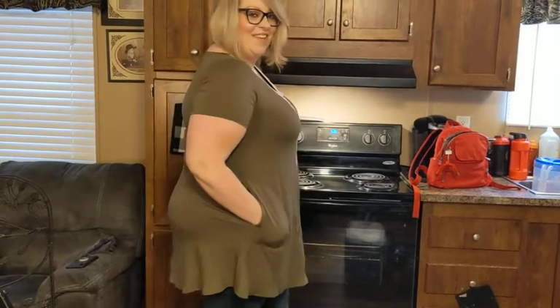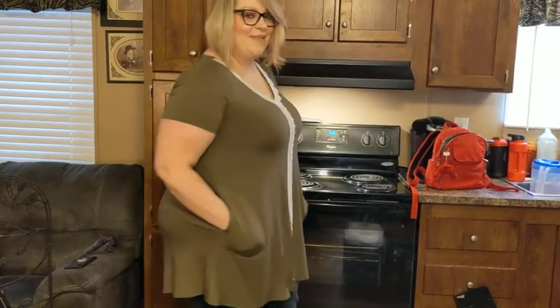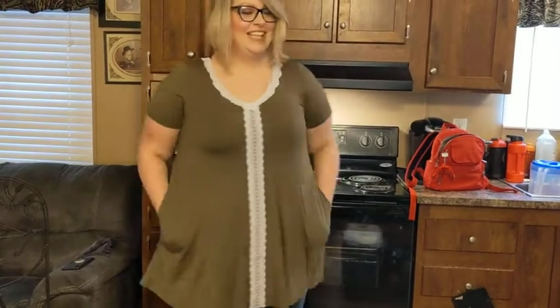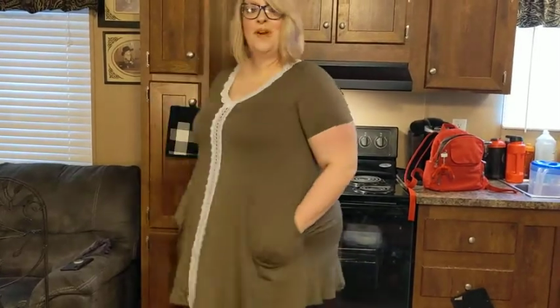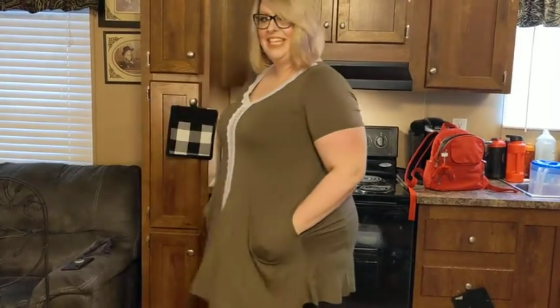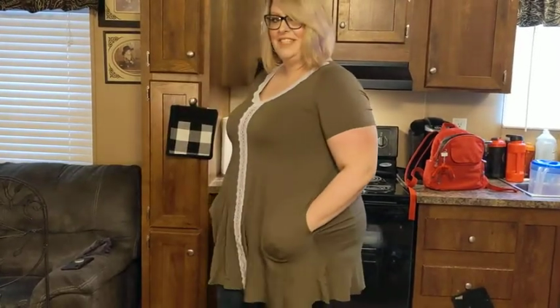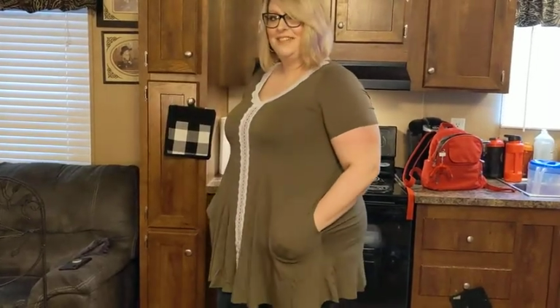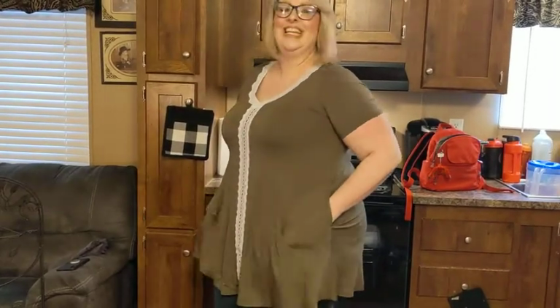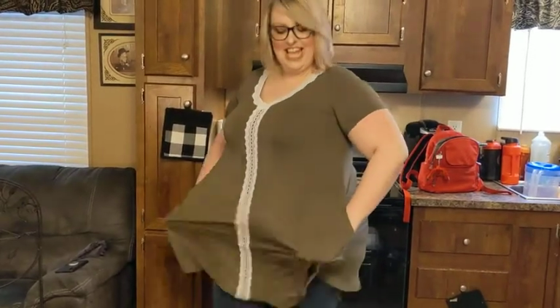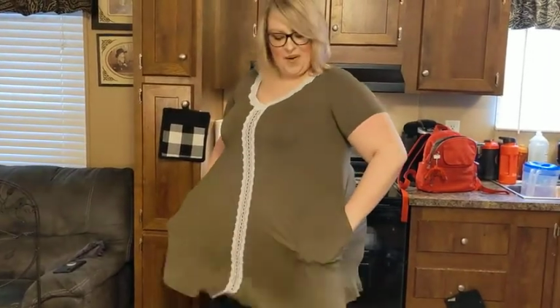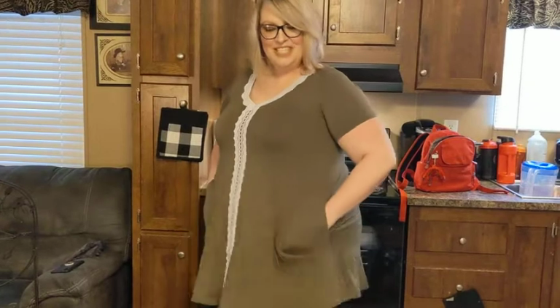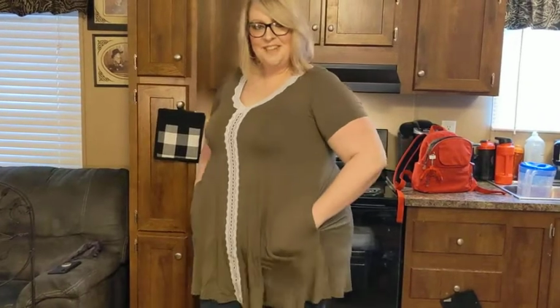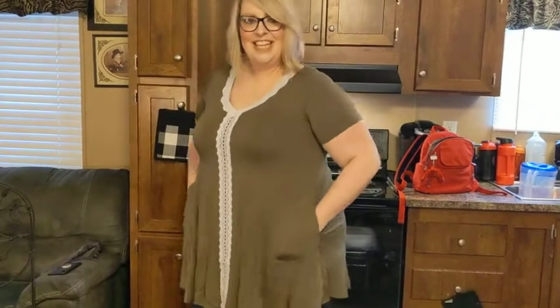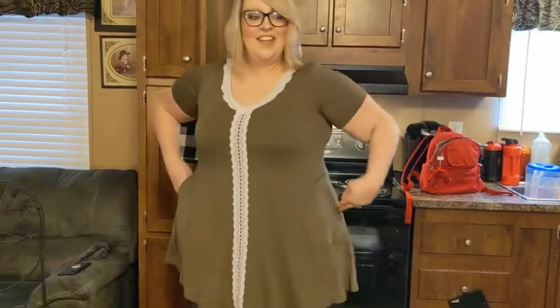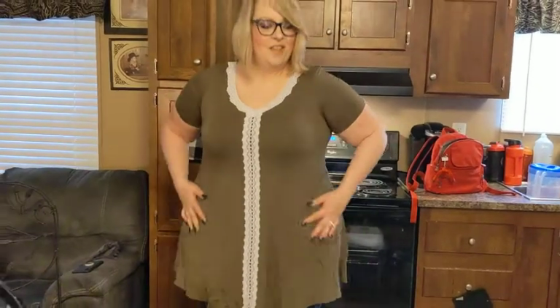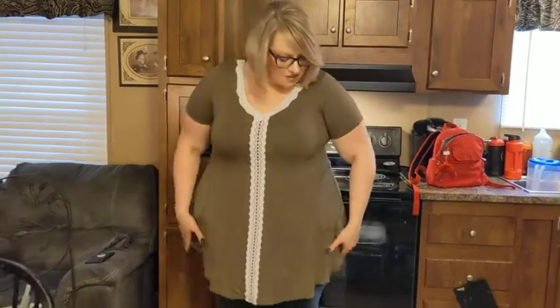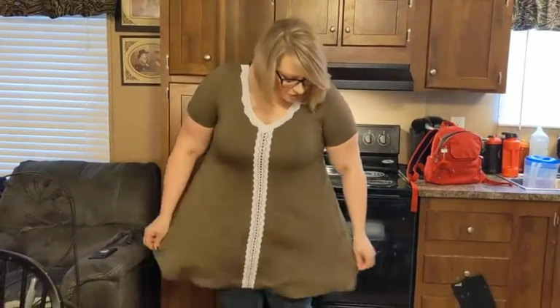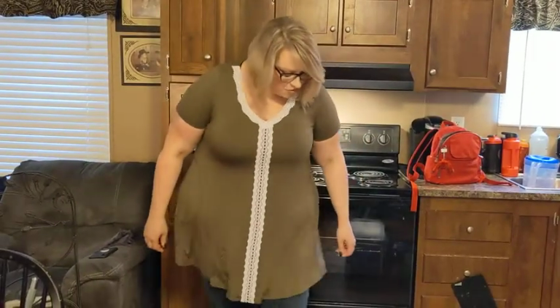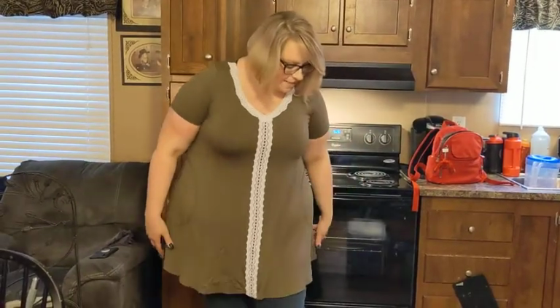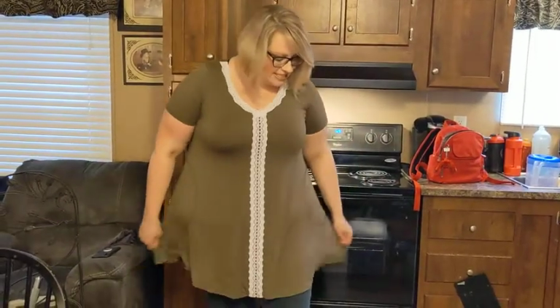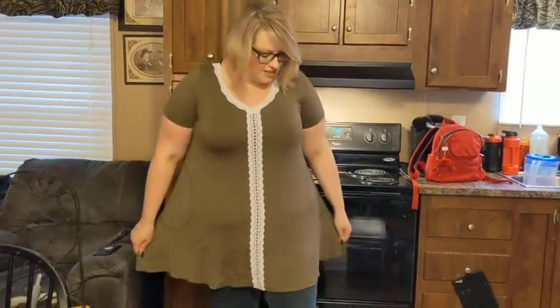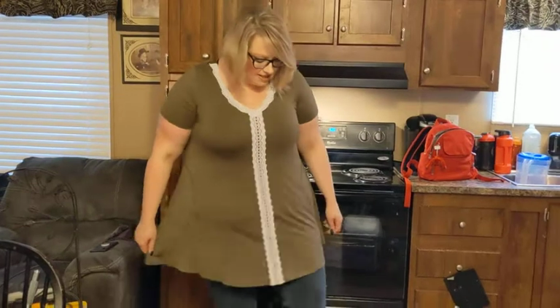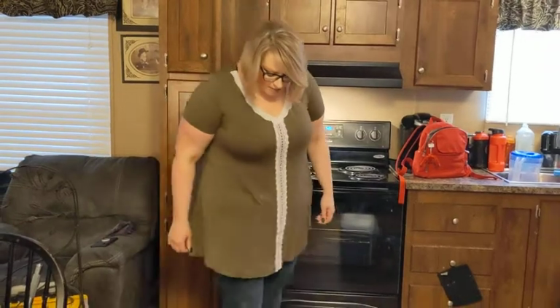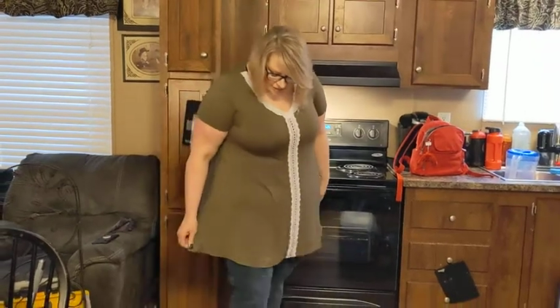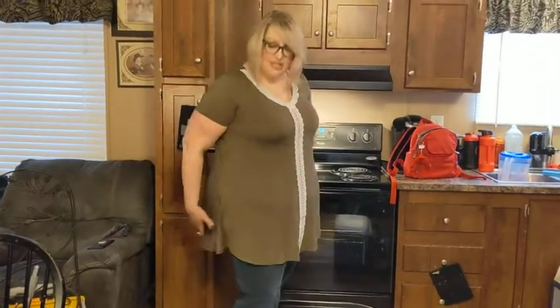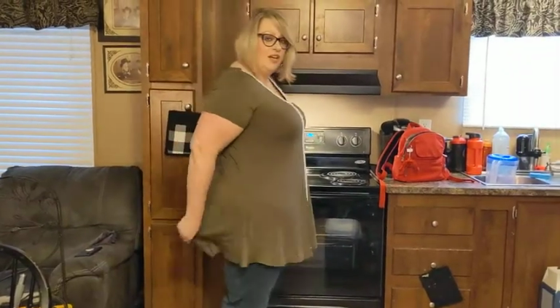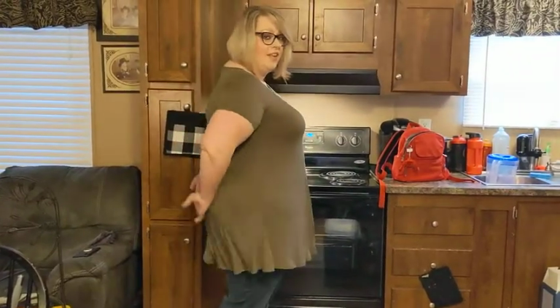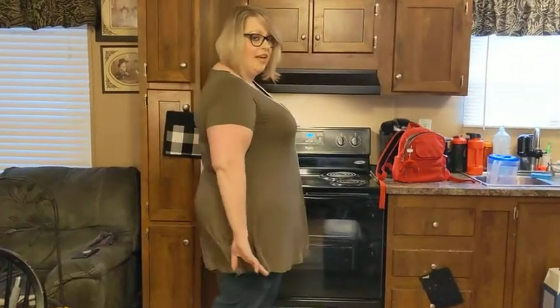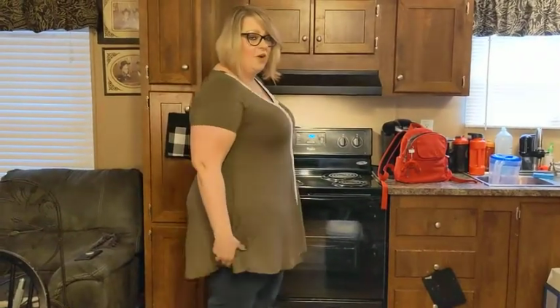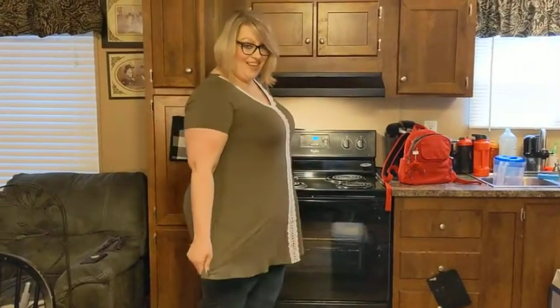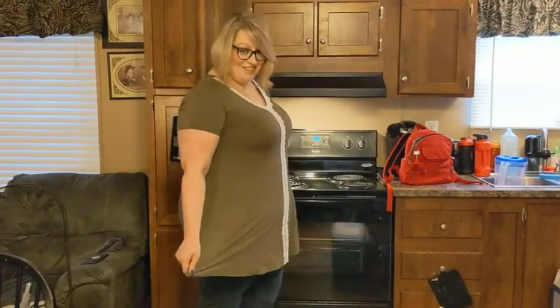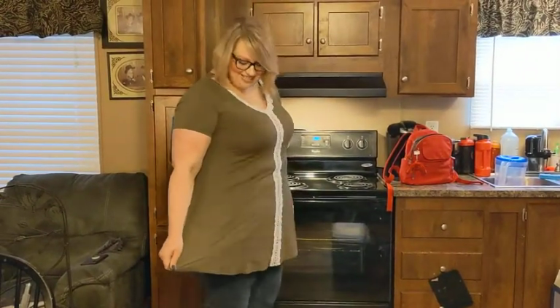Feels amazing. This would be perfect to give to your loved ones or gift yourself. You can dress it up, dress it down. I'm wearing a pair of jeans, but it's long enough — I could wear it with leggings if I wanted to.